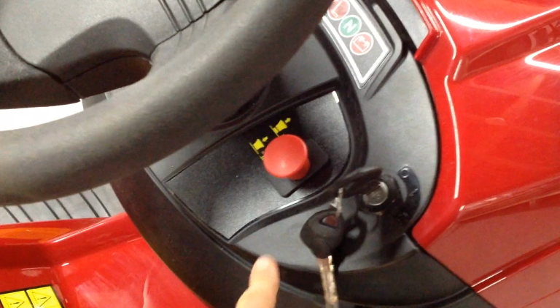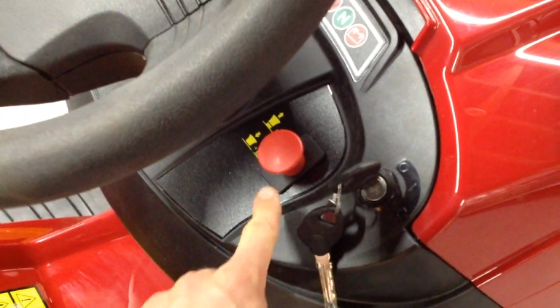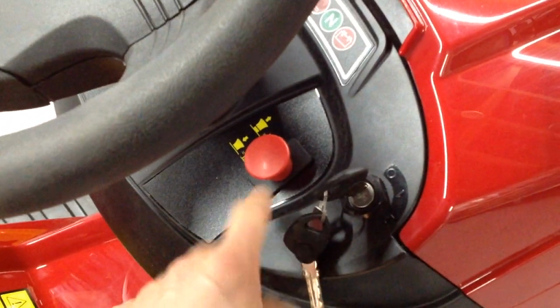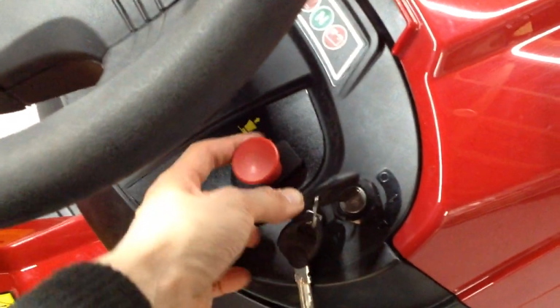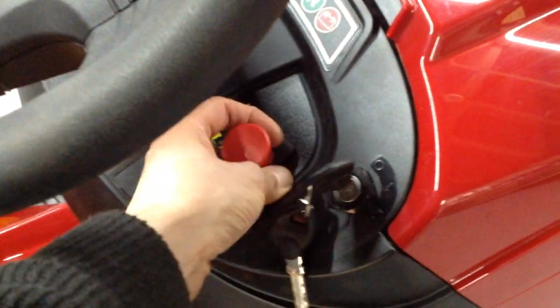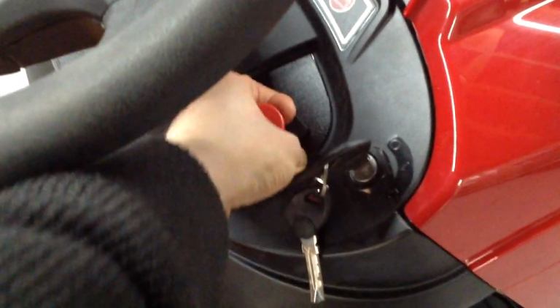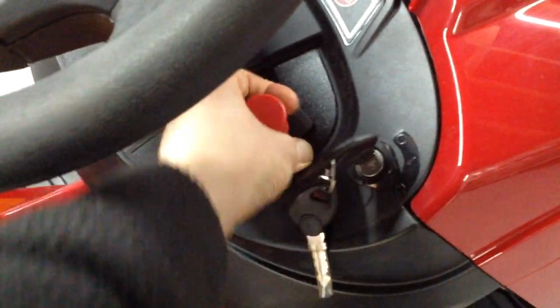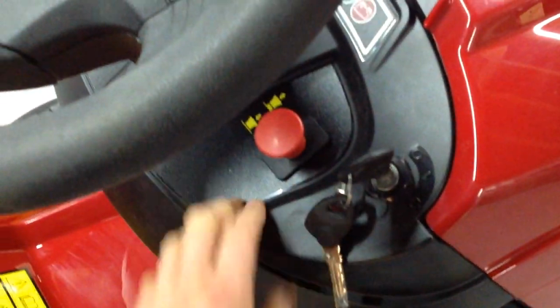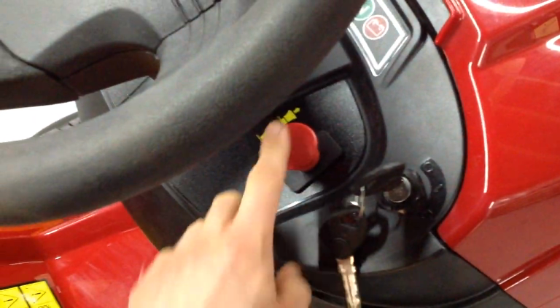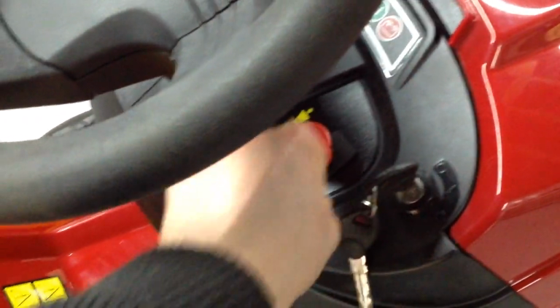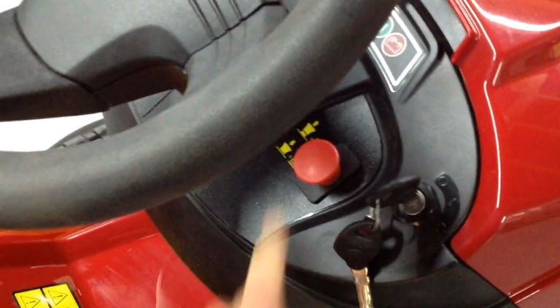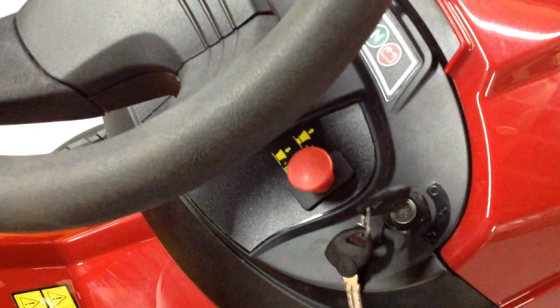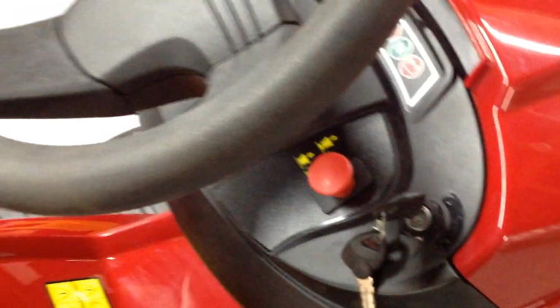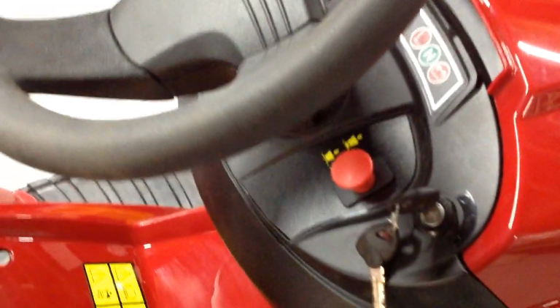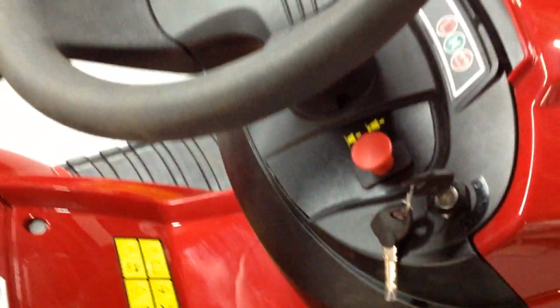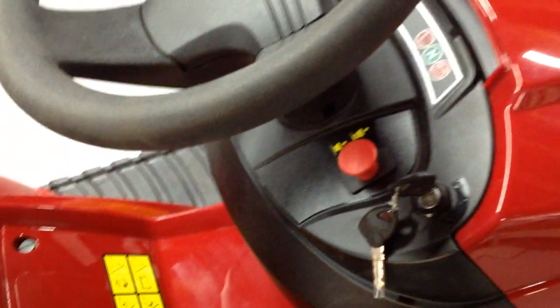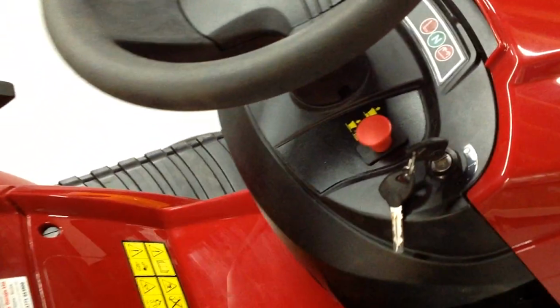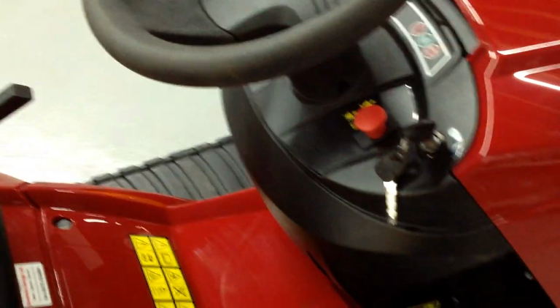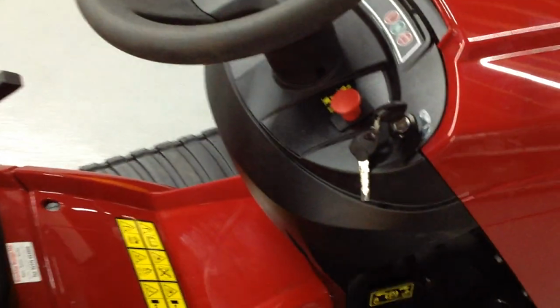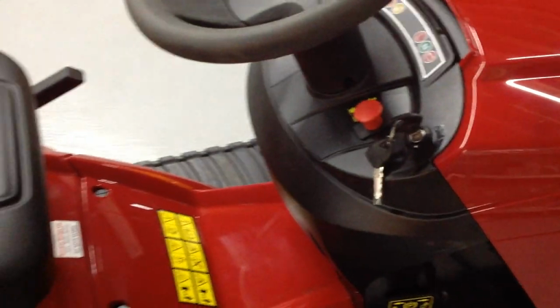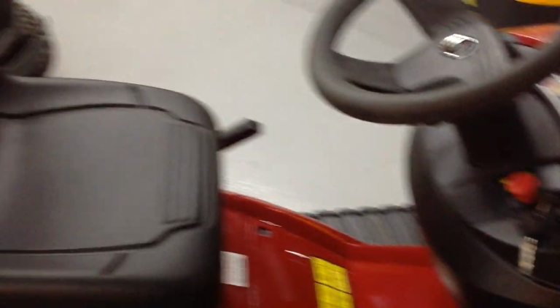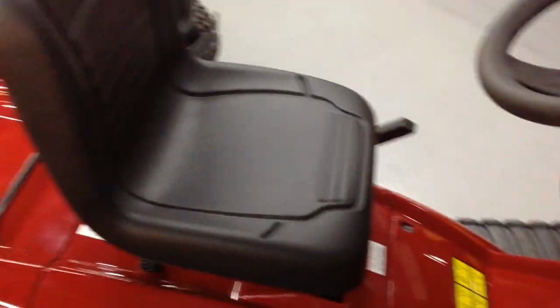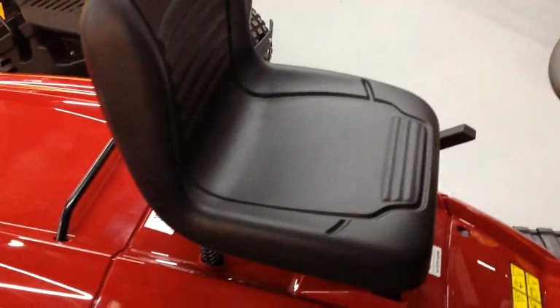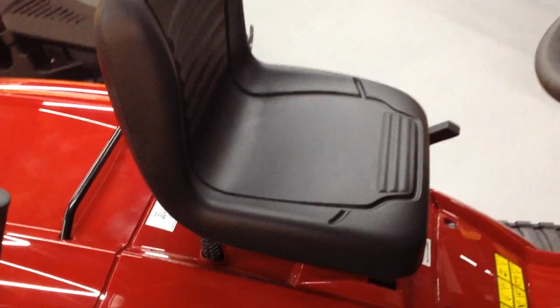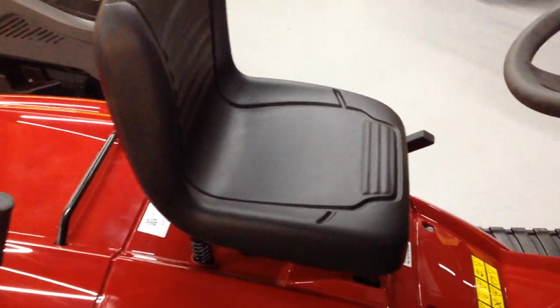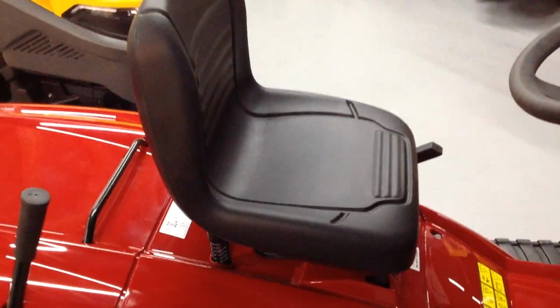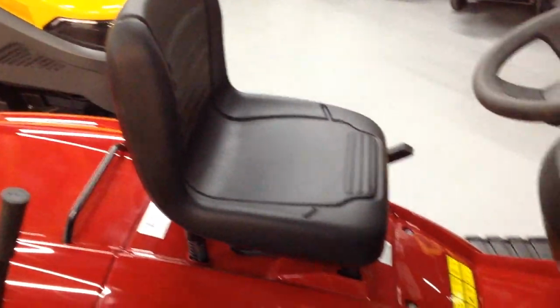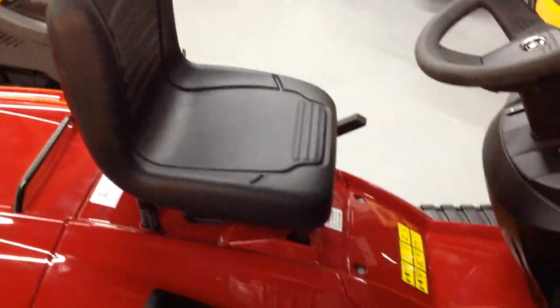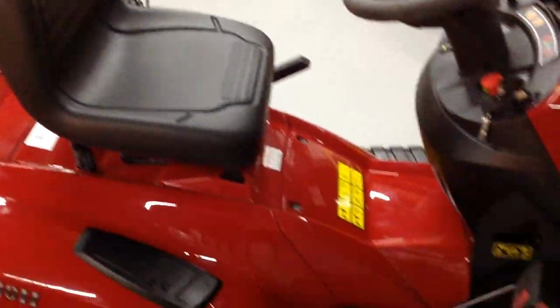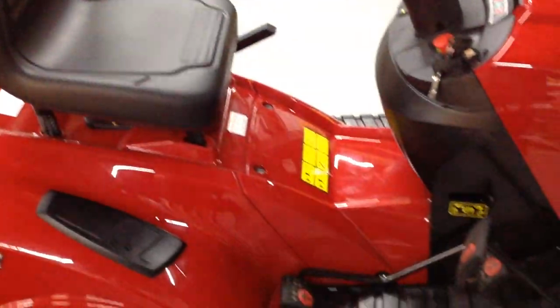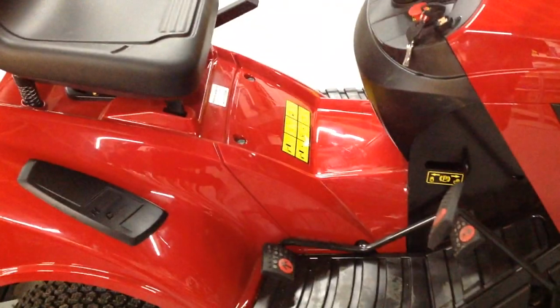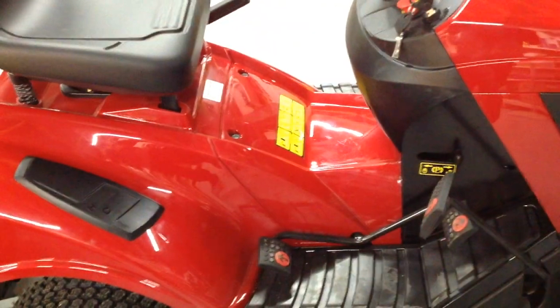This button here is for engaging the cutting deck — just pull up to engage, push it down to disengage. The cutting deck has to be disengaged to start the machine, and you have to be on the seat at all times when the machine is running or else it will cut out, just as a safety feature.